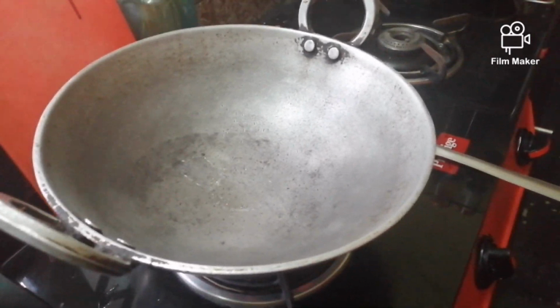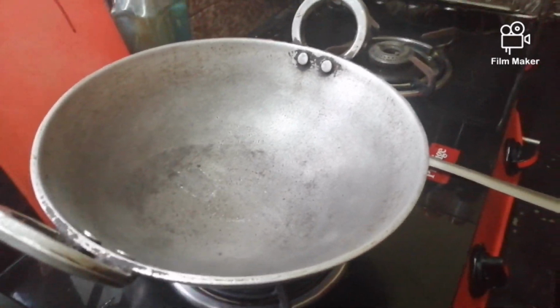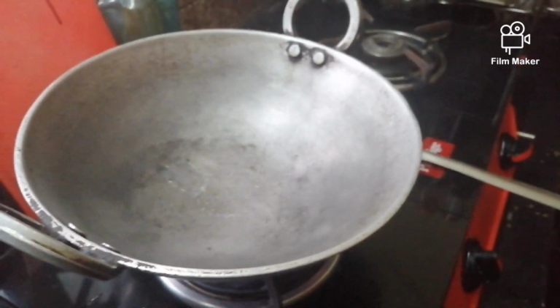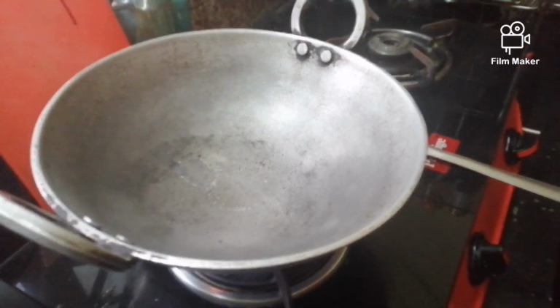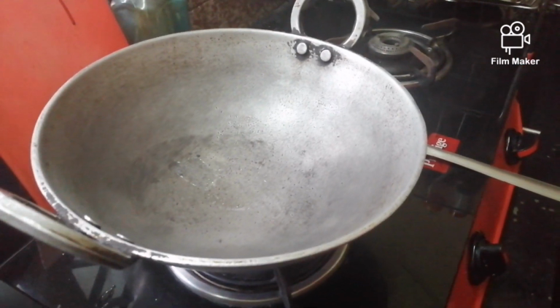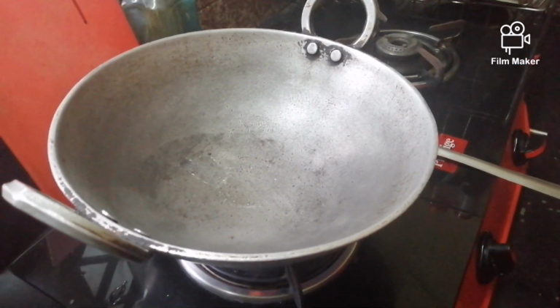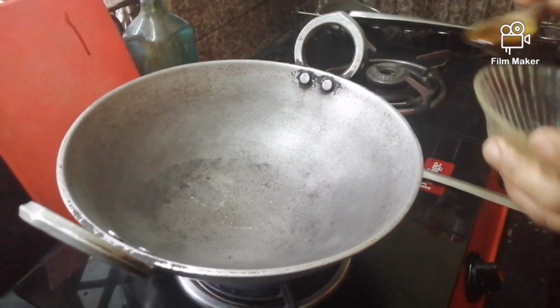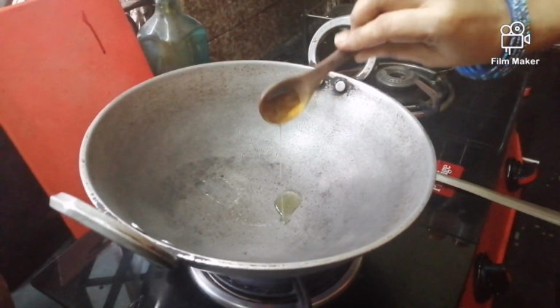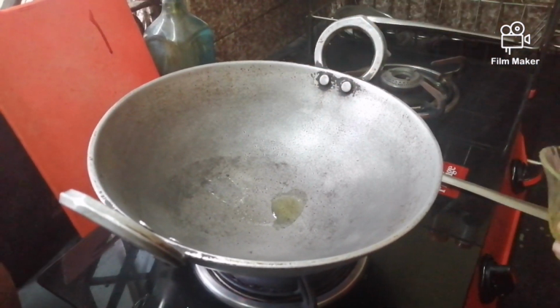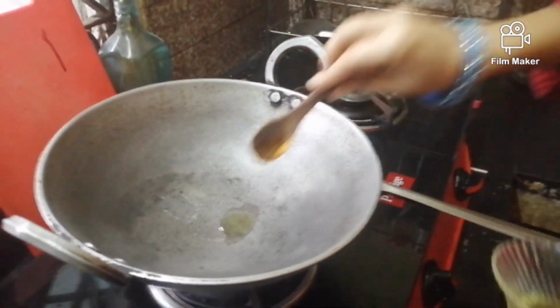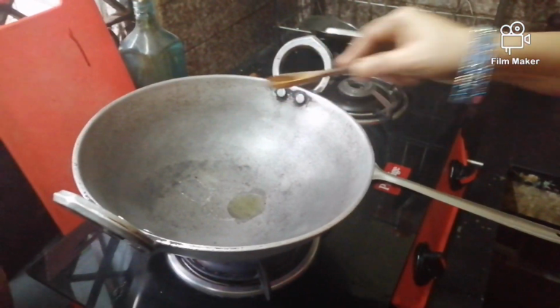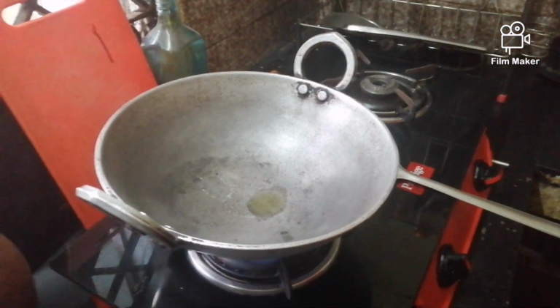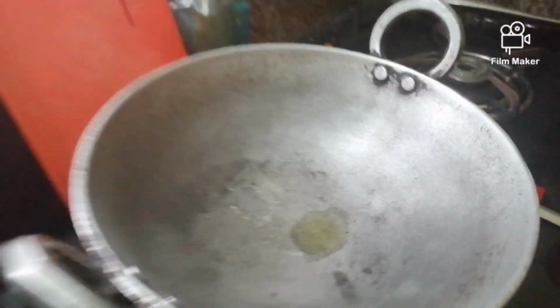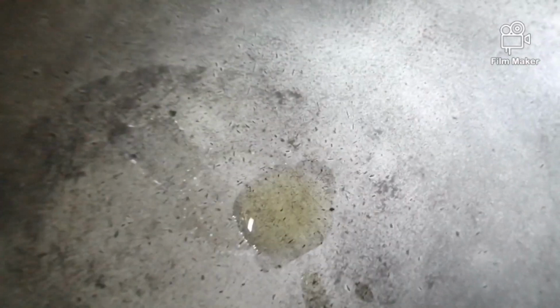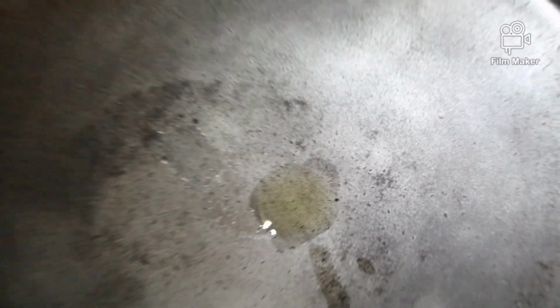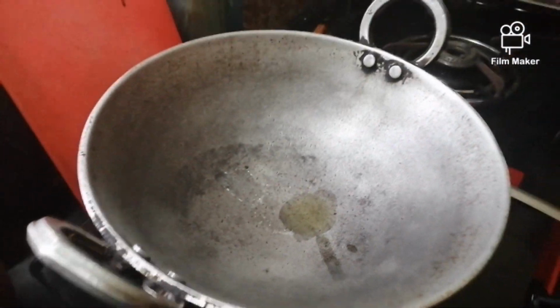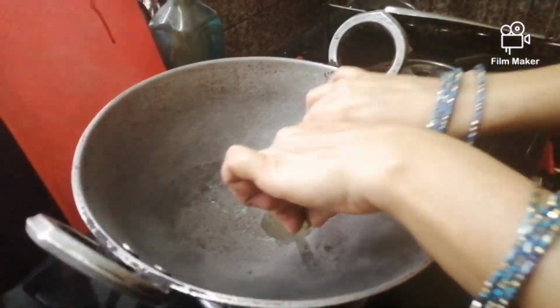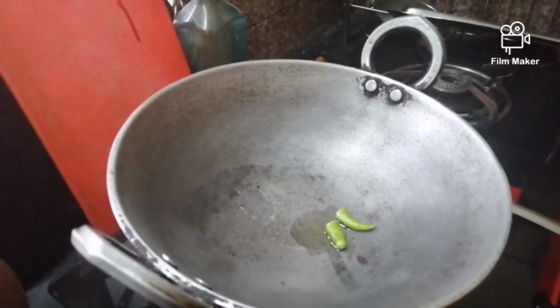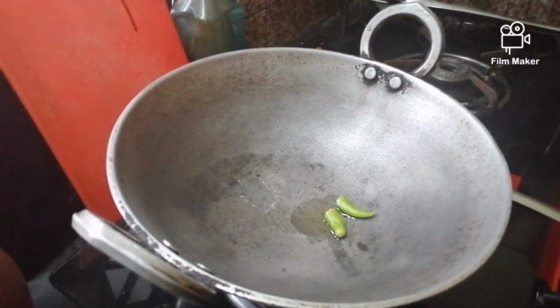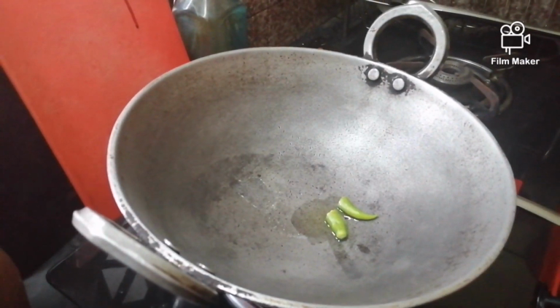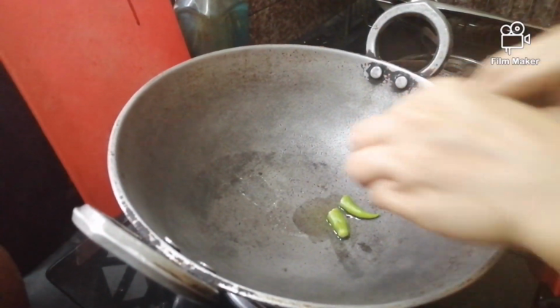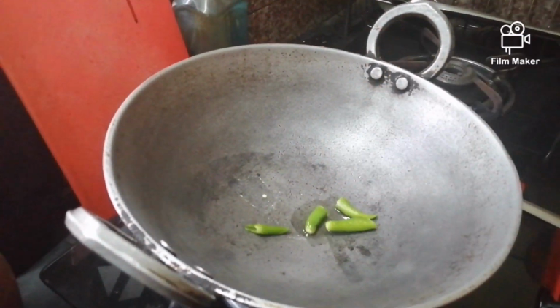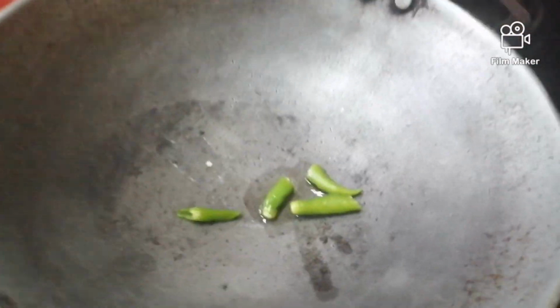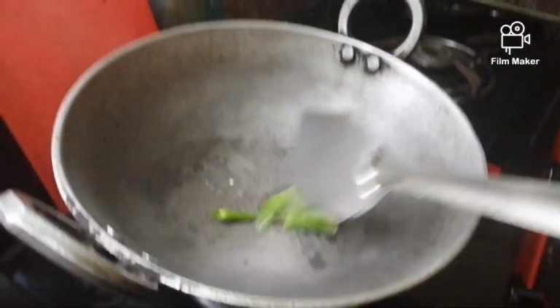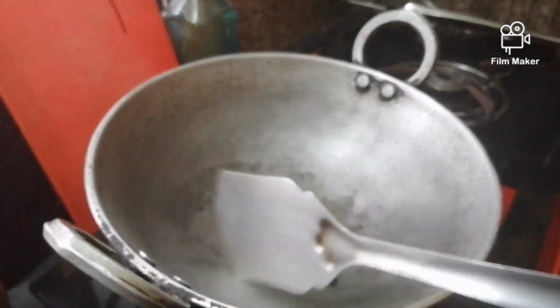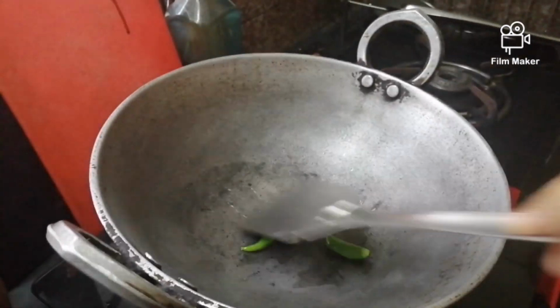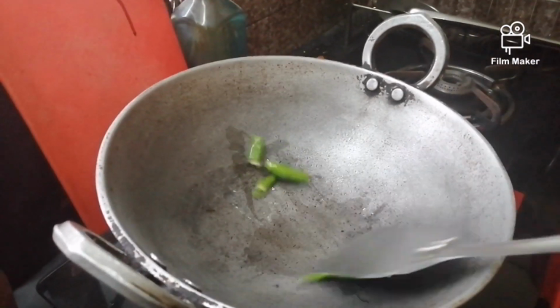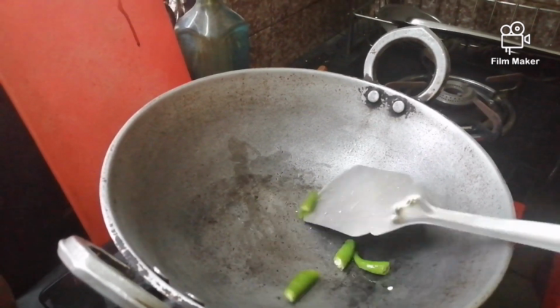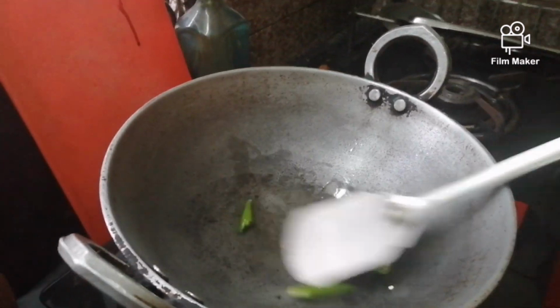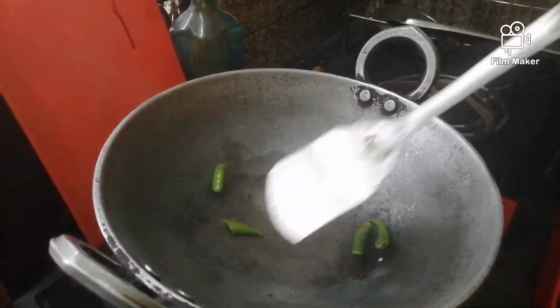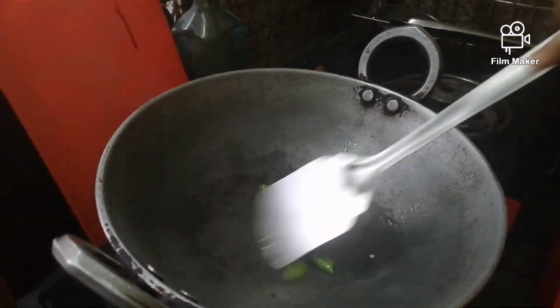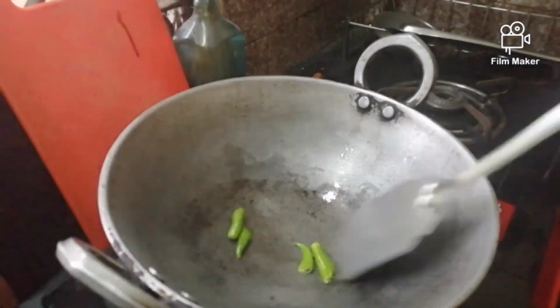Now the first step is to heat the kadhai. Then put 1 teaspoon of oil if you want — it is not necessary. Then put 2 or 3 chillies in it and roast it for a bit.